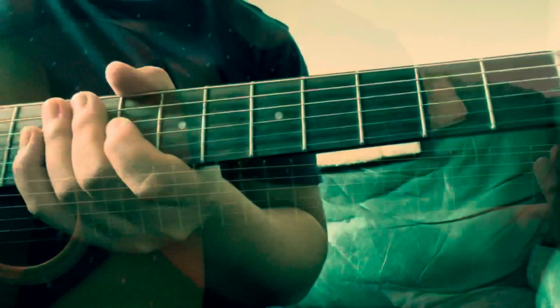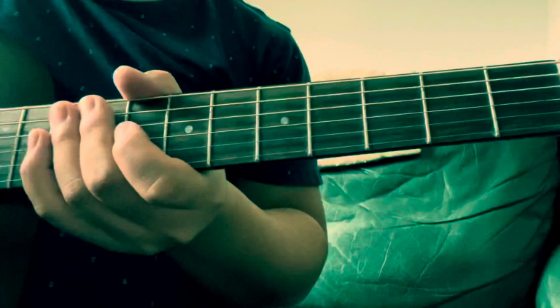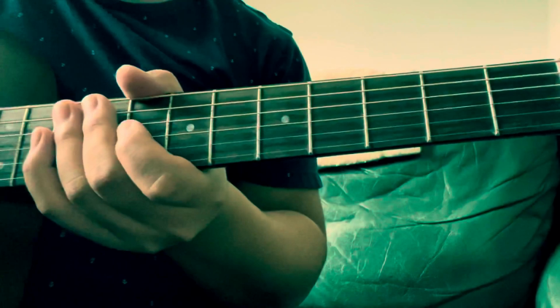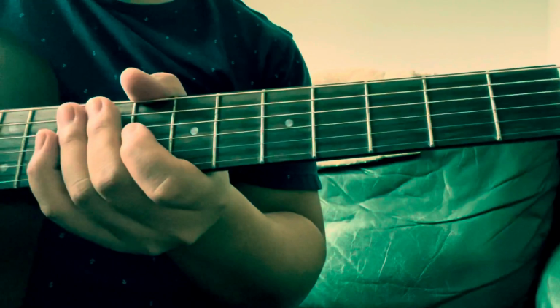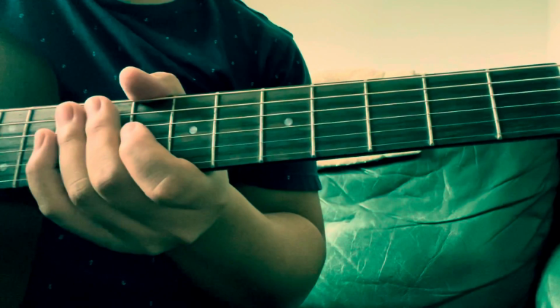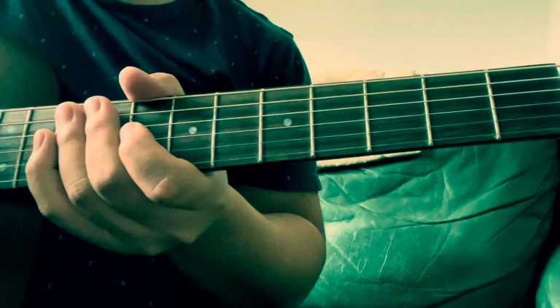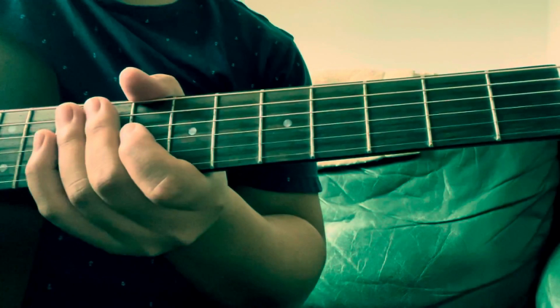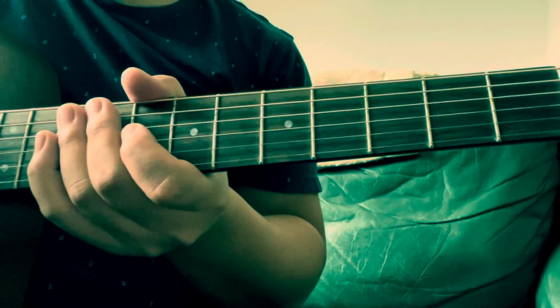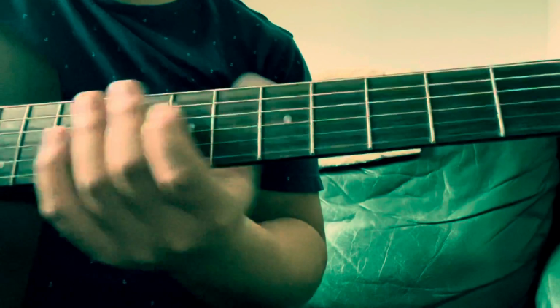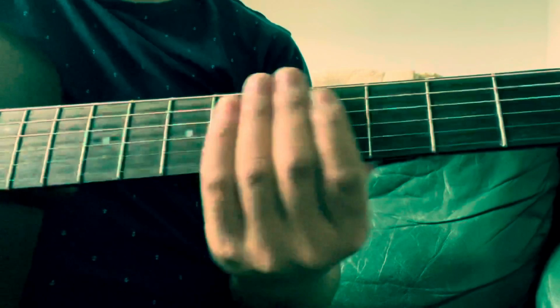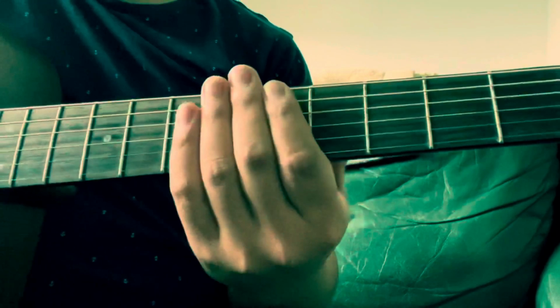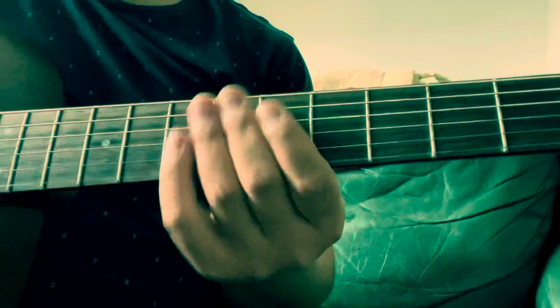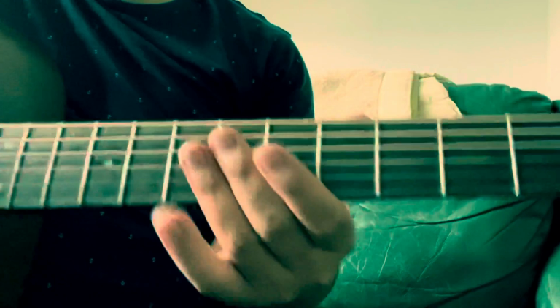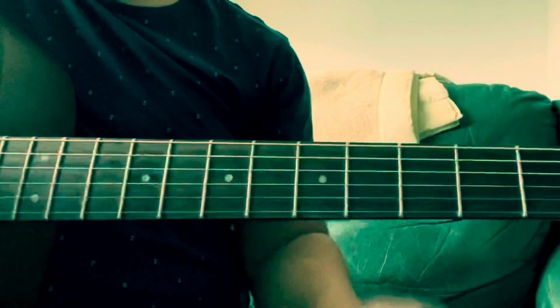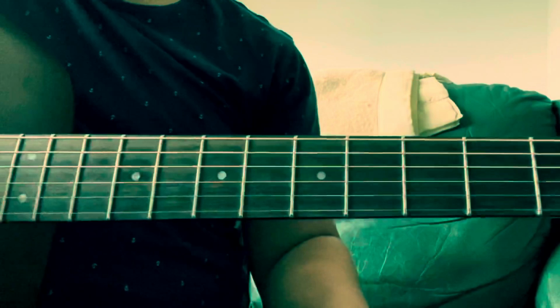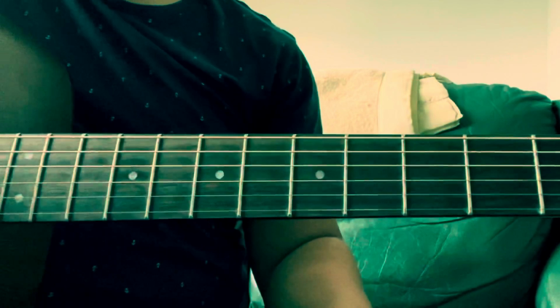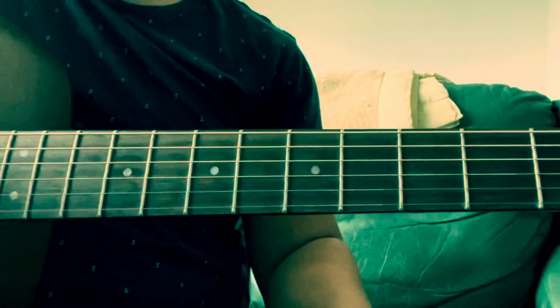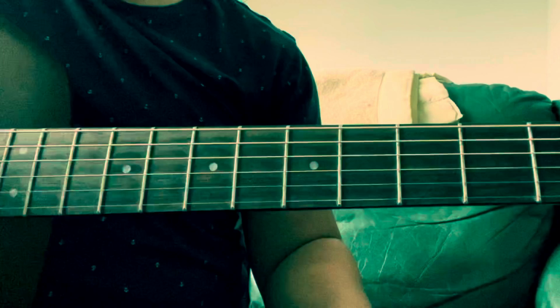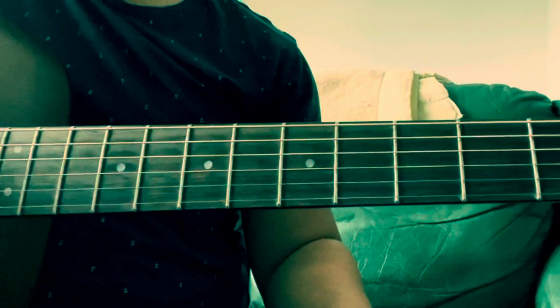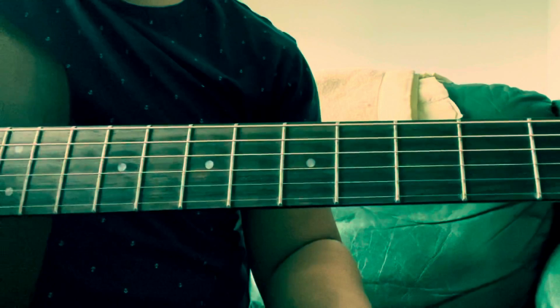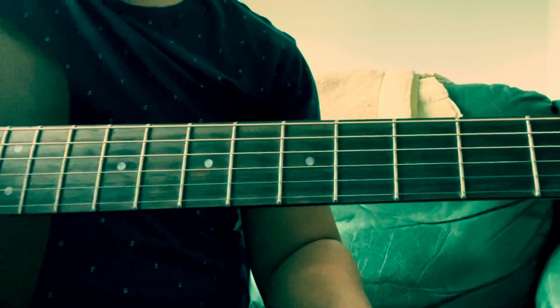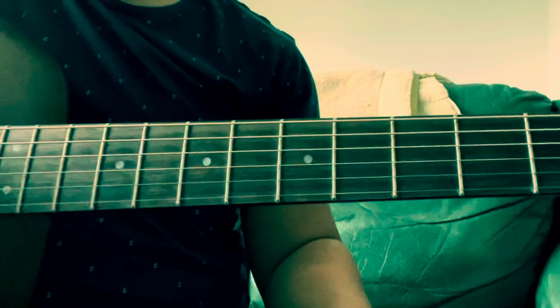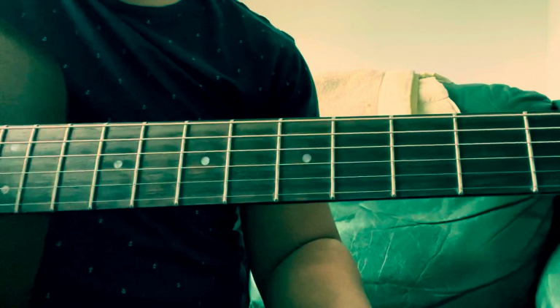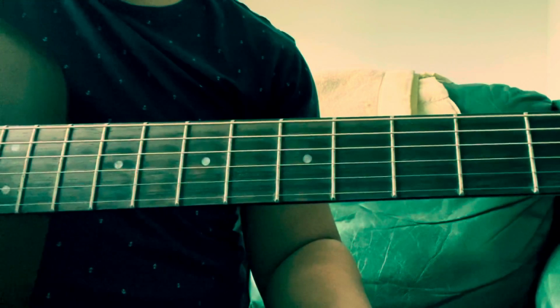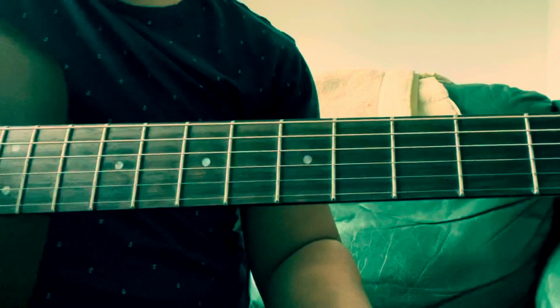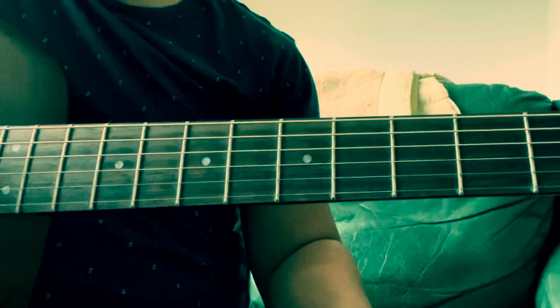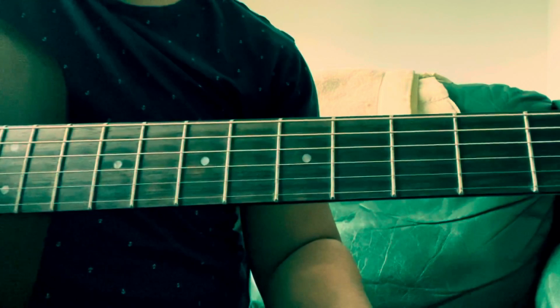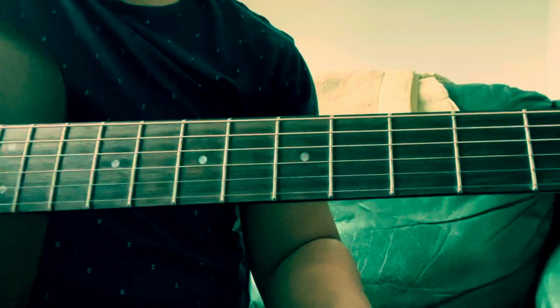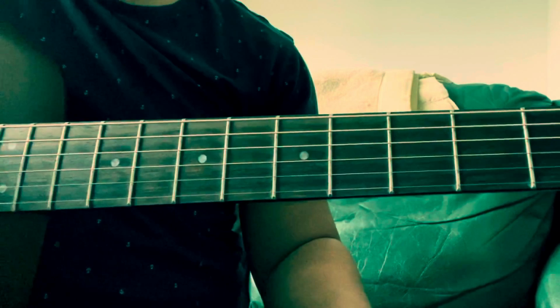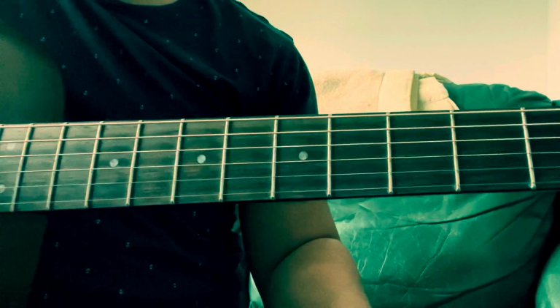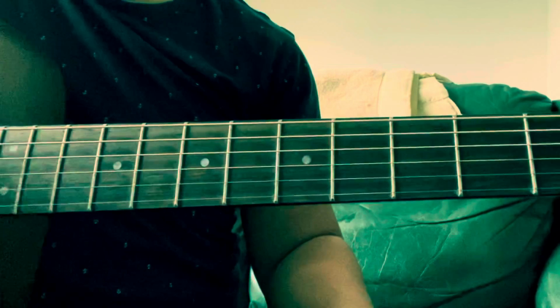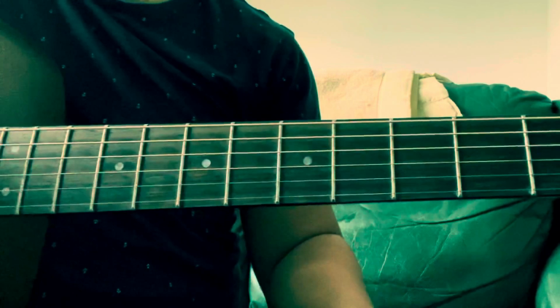Hello, good morning. Here's how to play the bridge to 'The Watcher' by LightCatcher the Band.